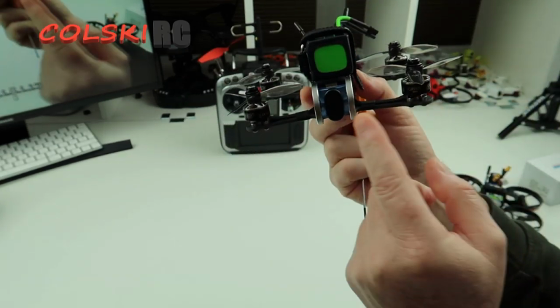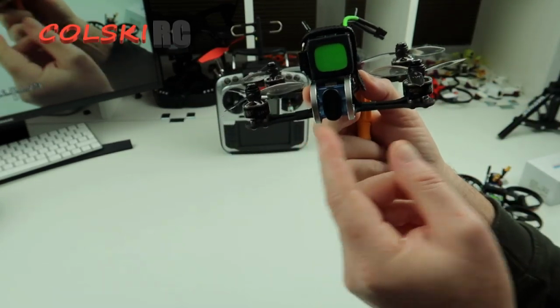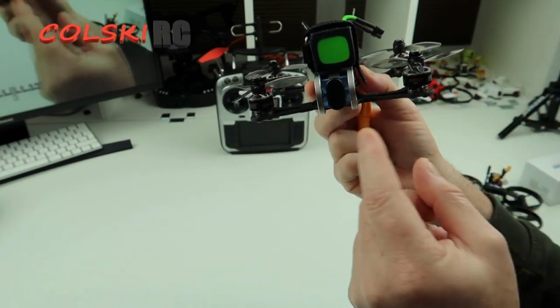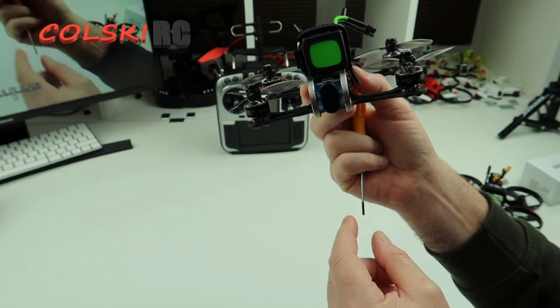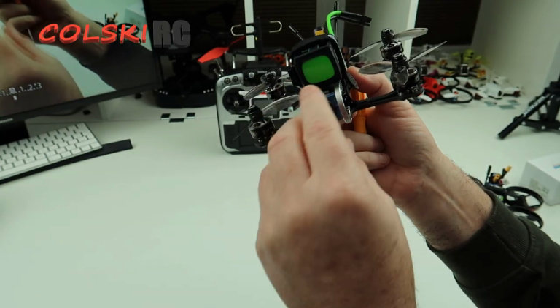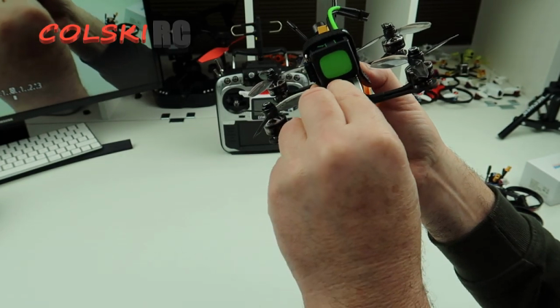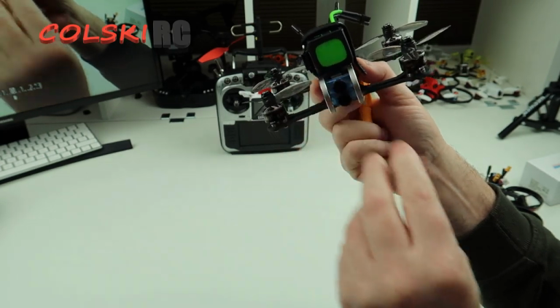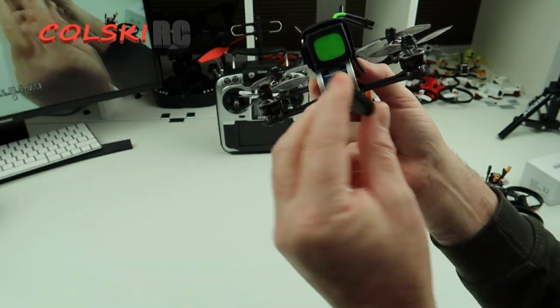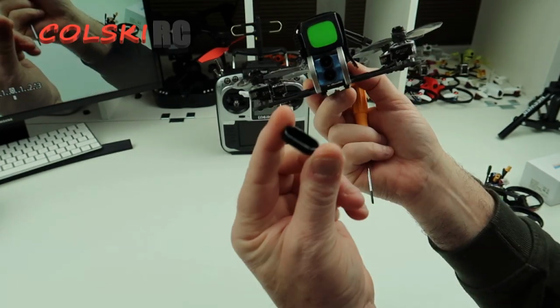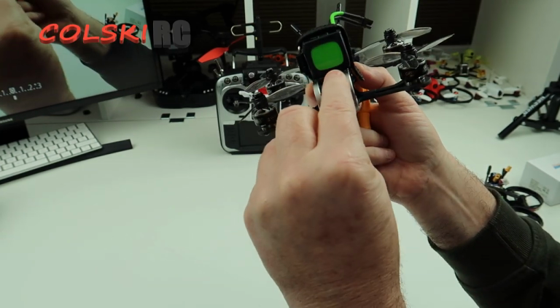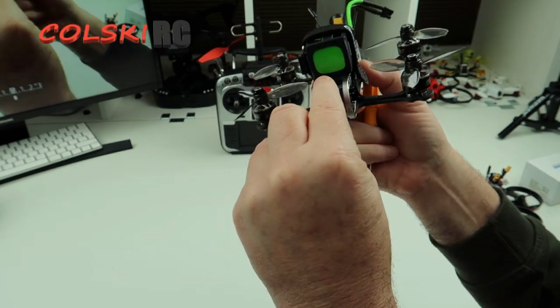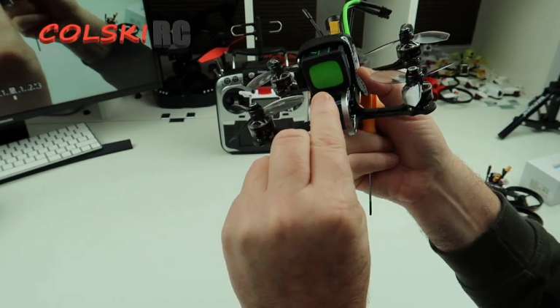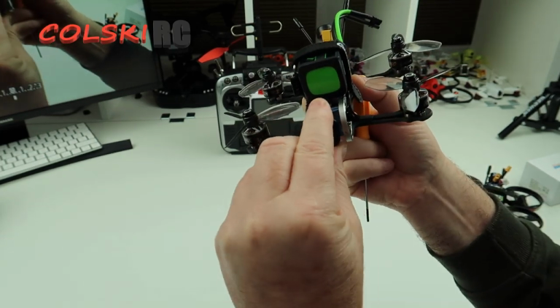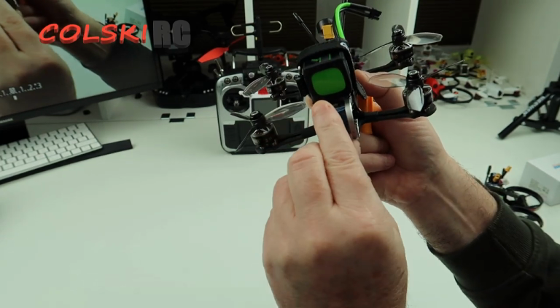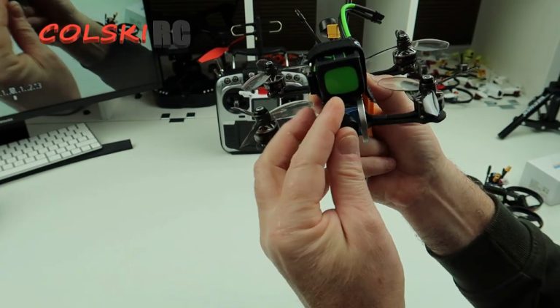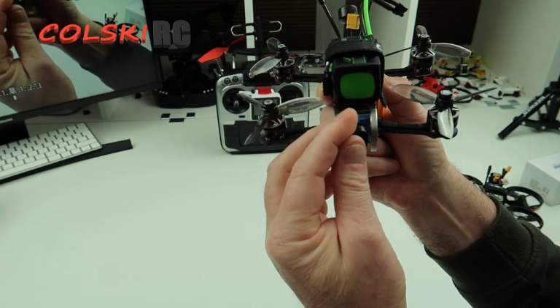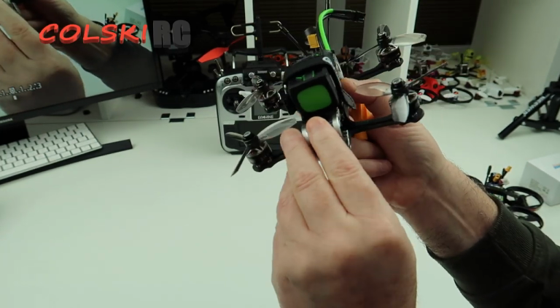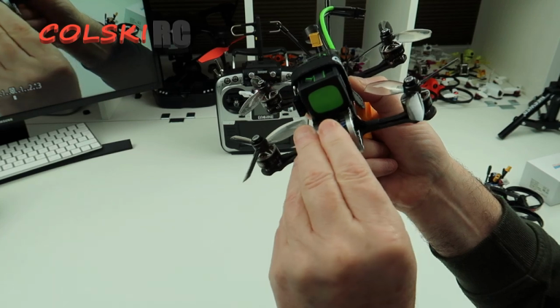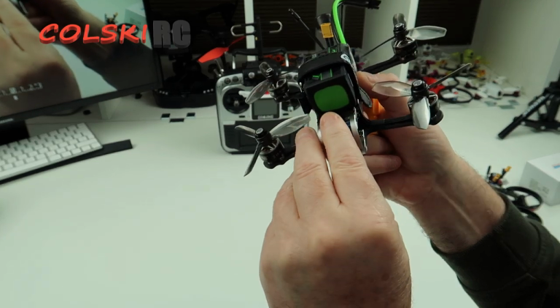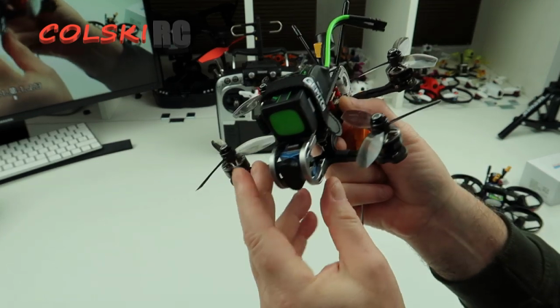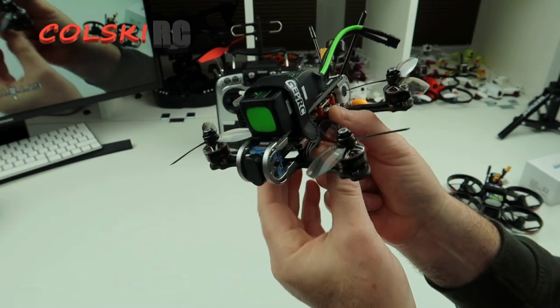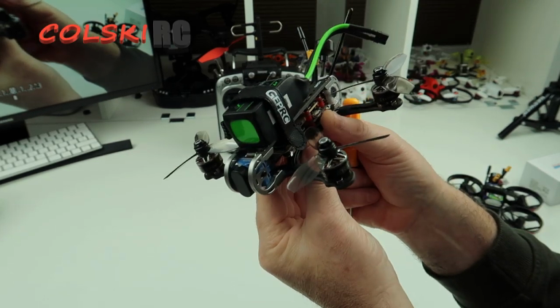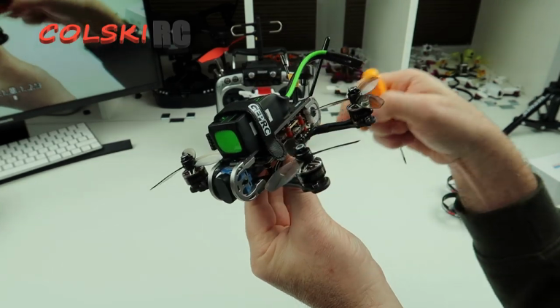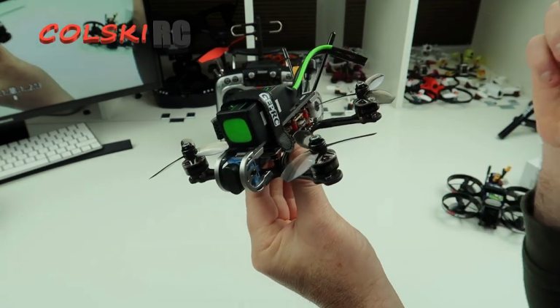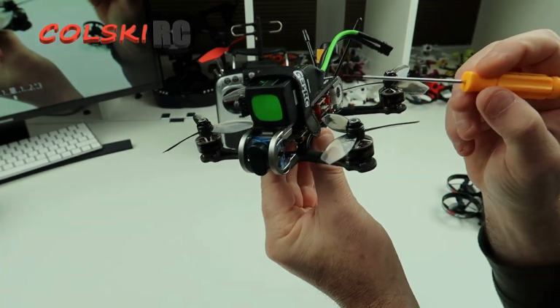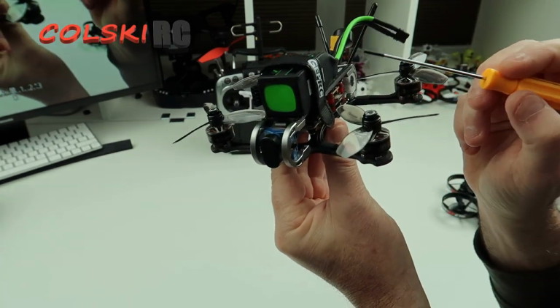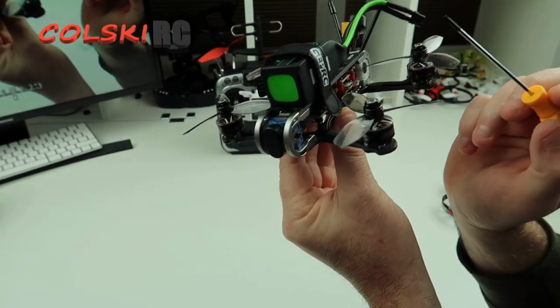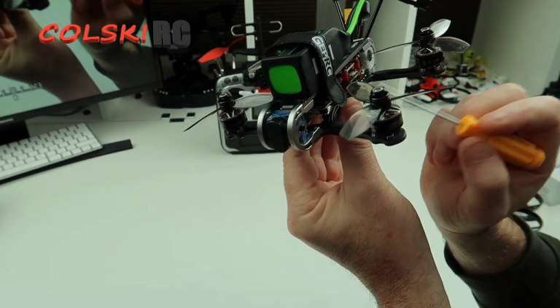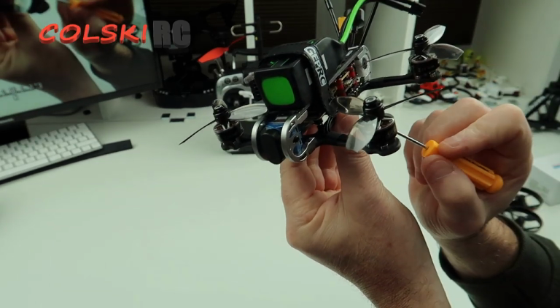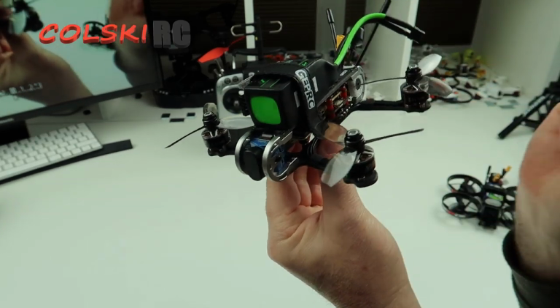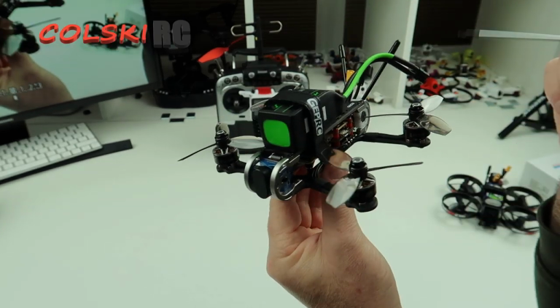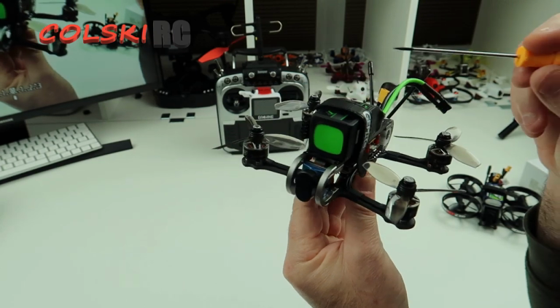It's got the V1 Caddx on the front — not the V2. It doesn't come with the ND filter; it just comes with this protective cover, which is a bit of a shame, but you don't get that with it.